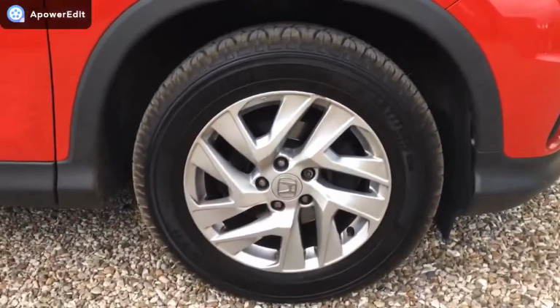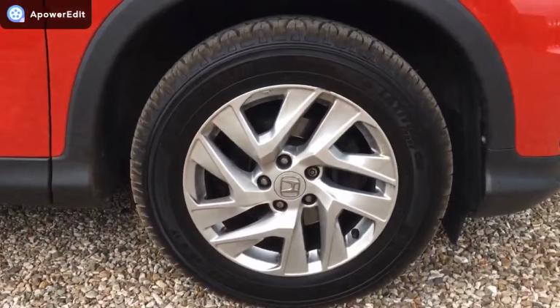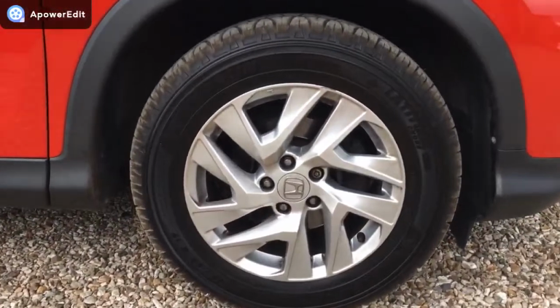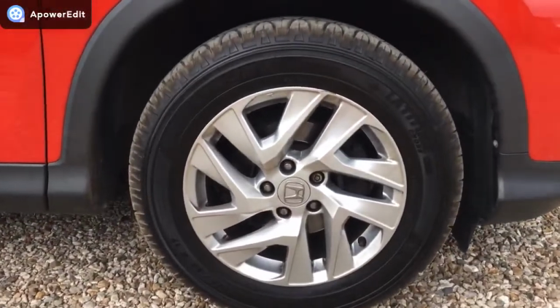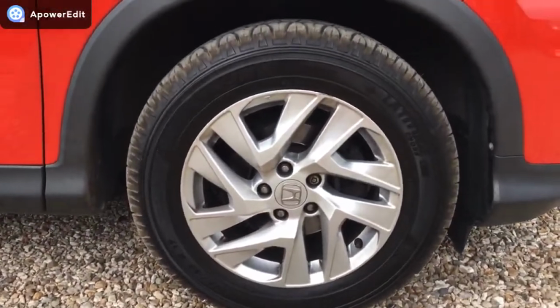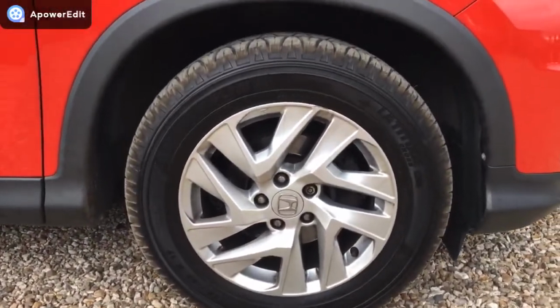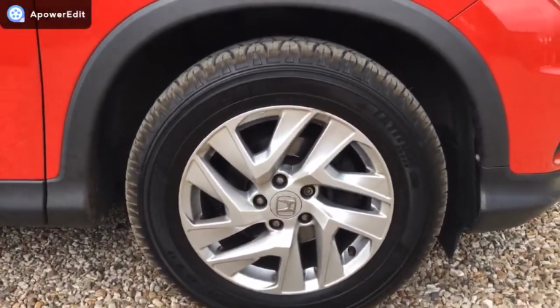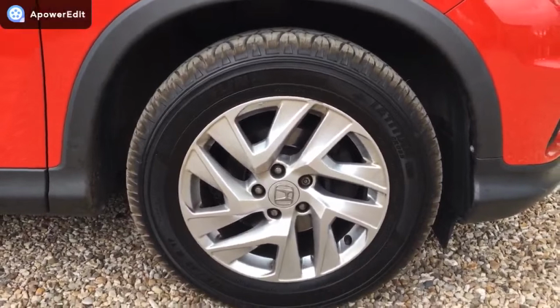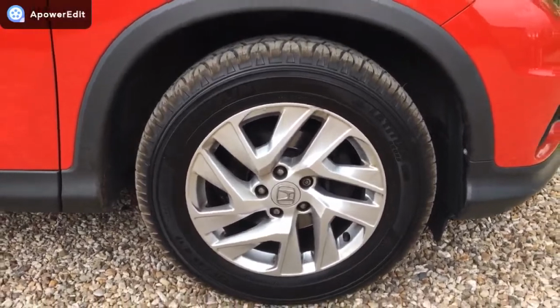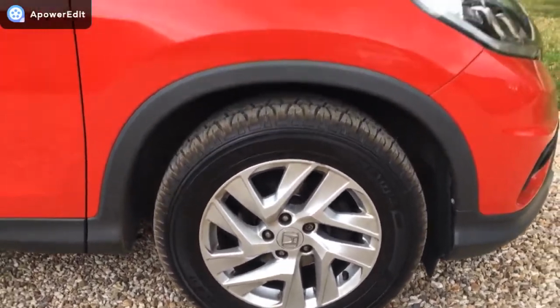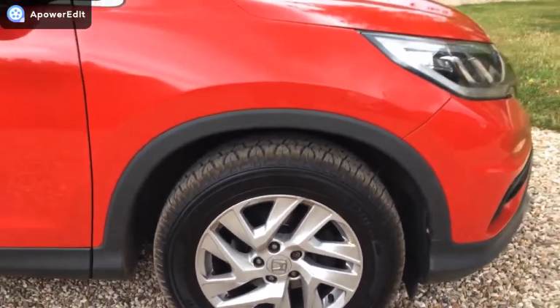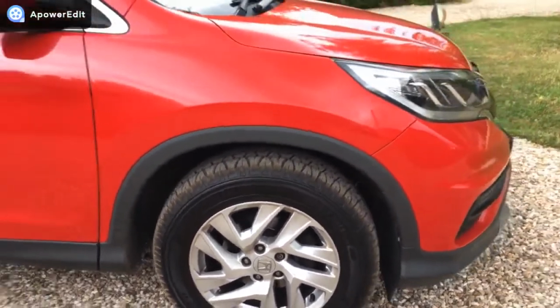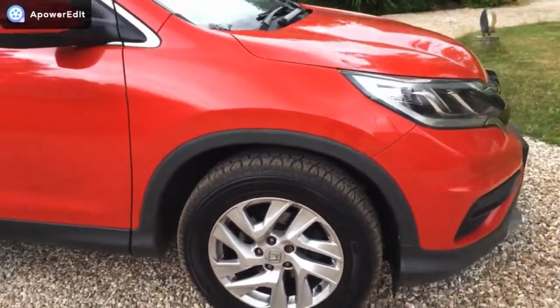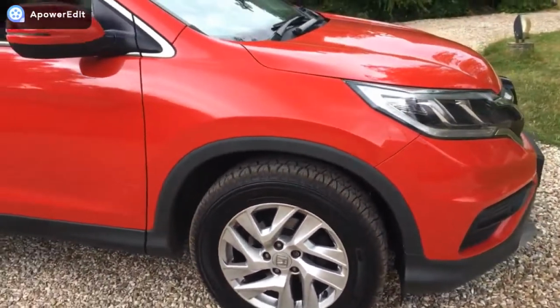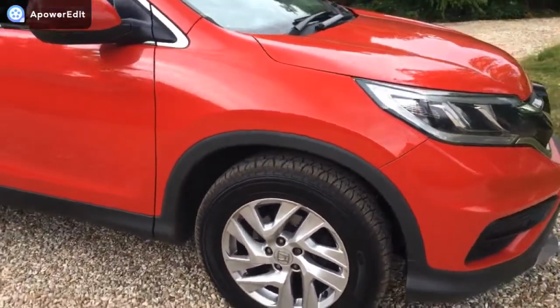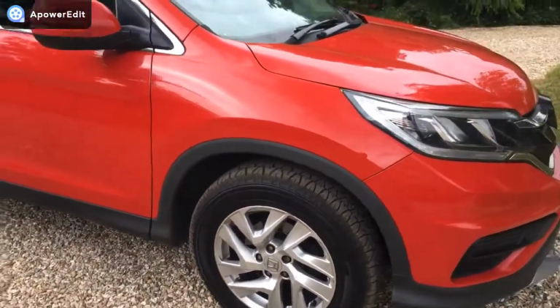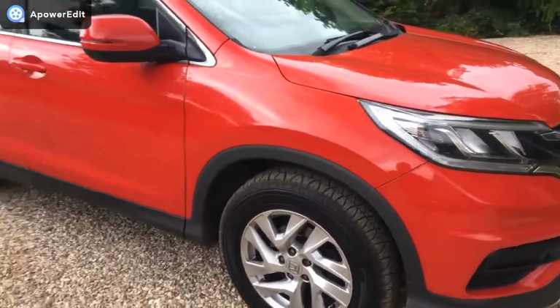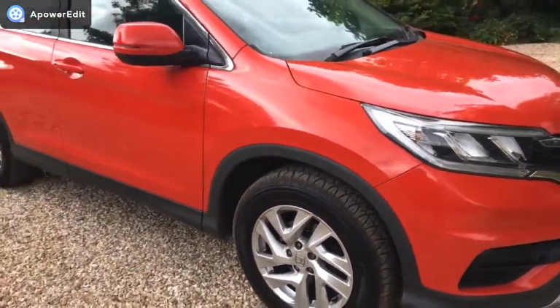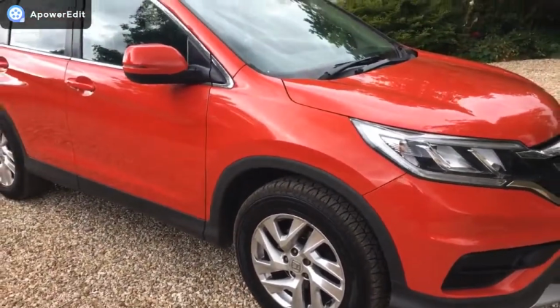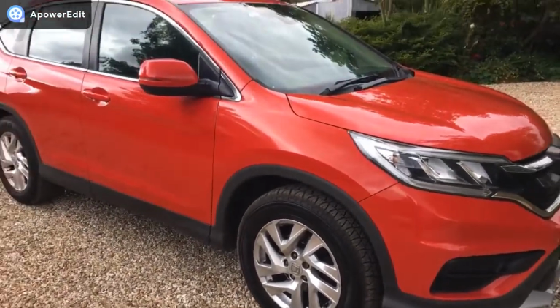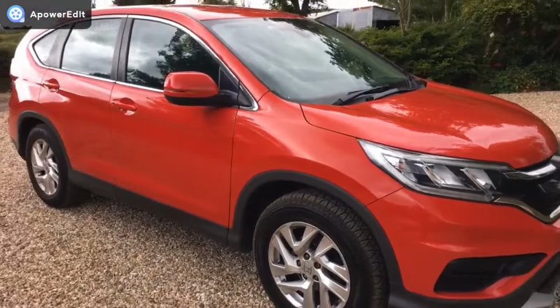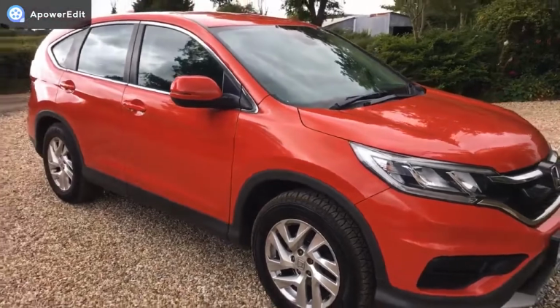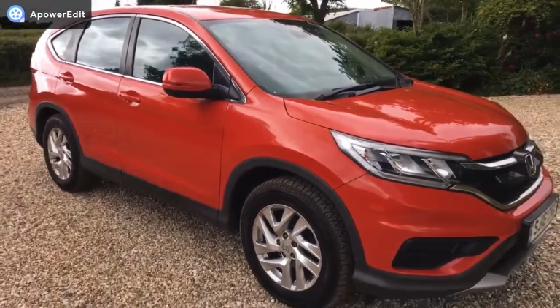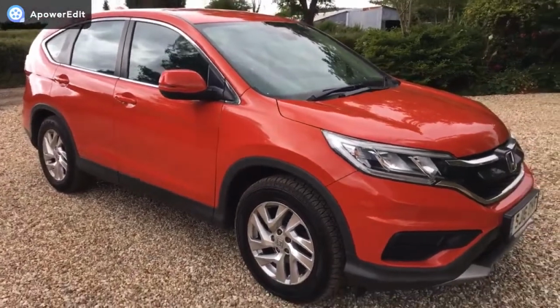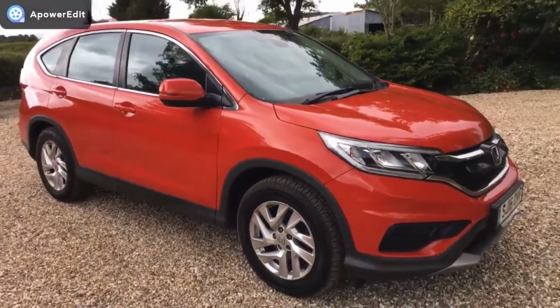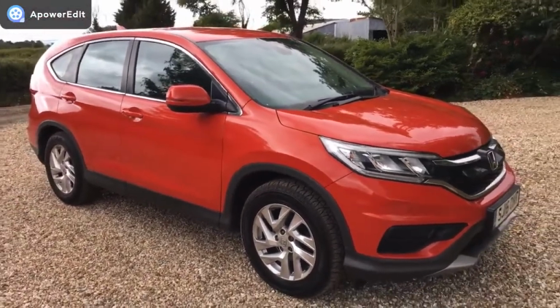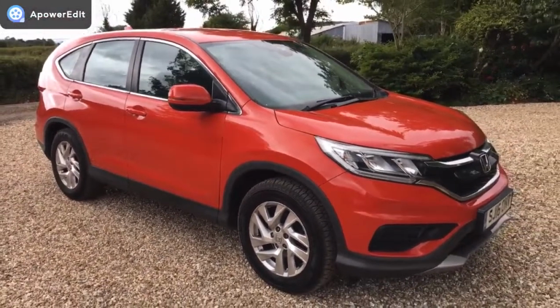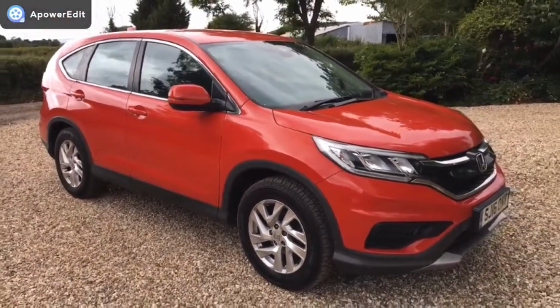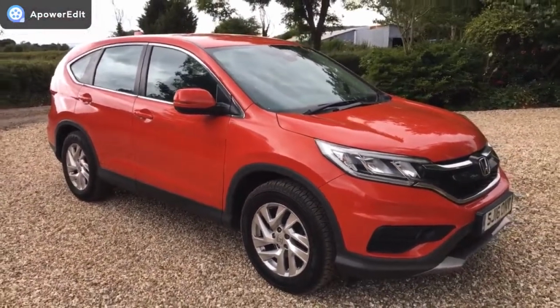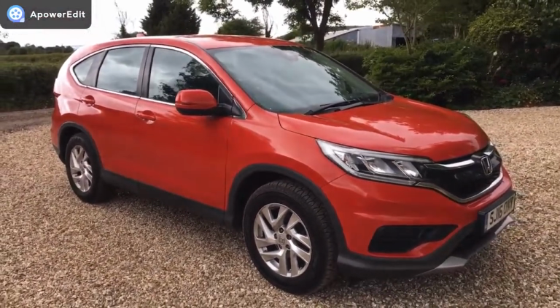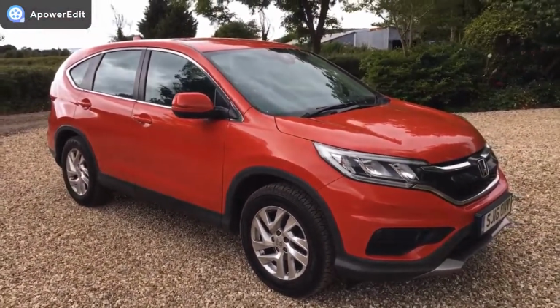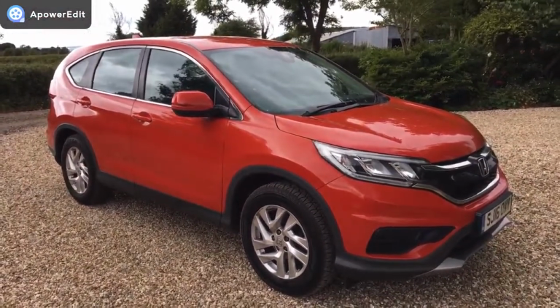Offside front alloy with a Michelin tire, again matching the other front. Really good brand tires all around, virtually as new on the front. It really is a beautiful looking car in lovely, lovely condition.